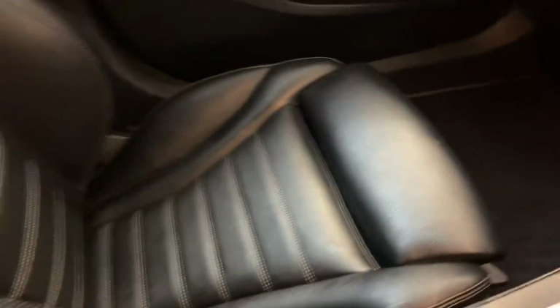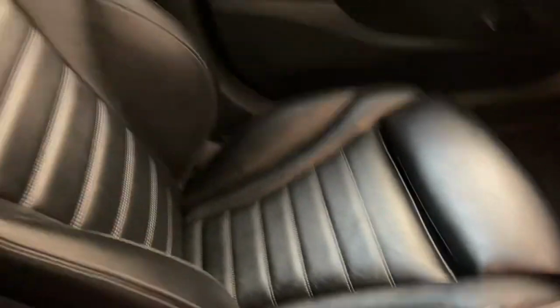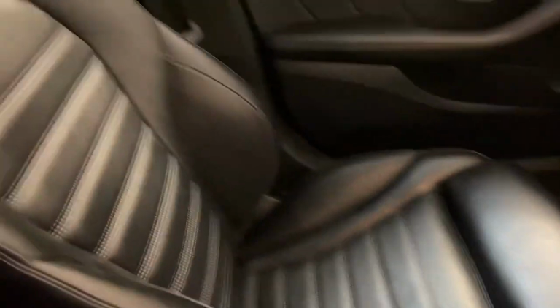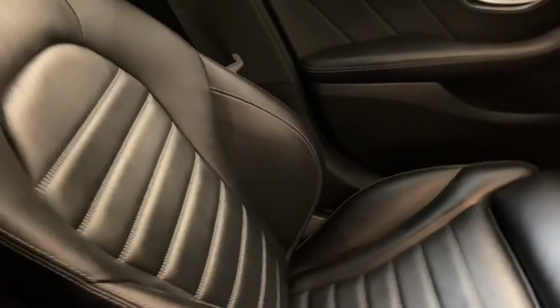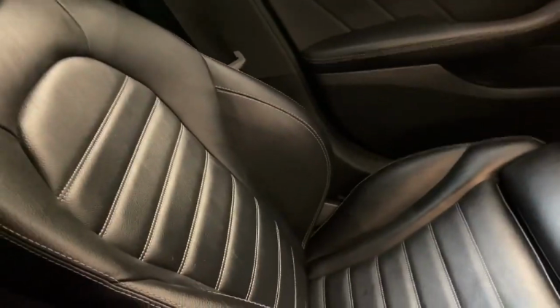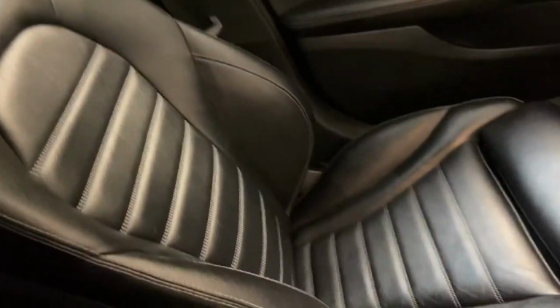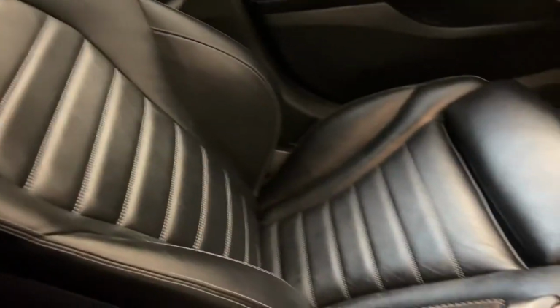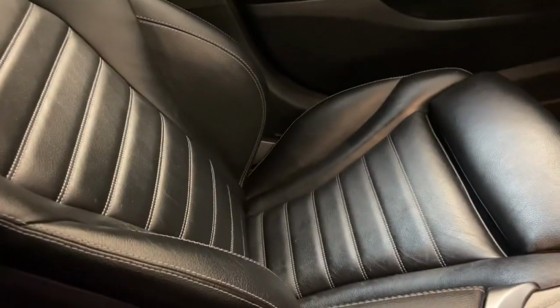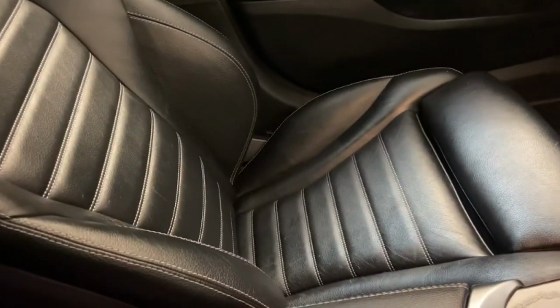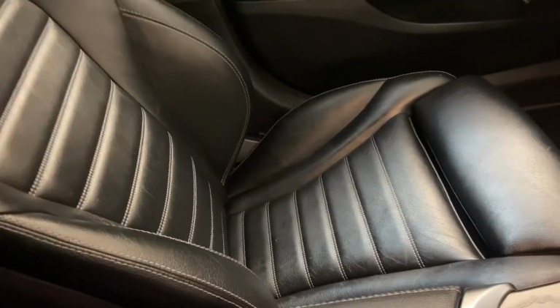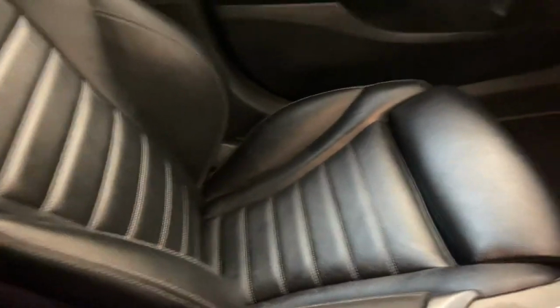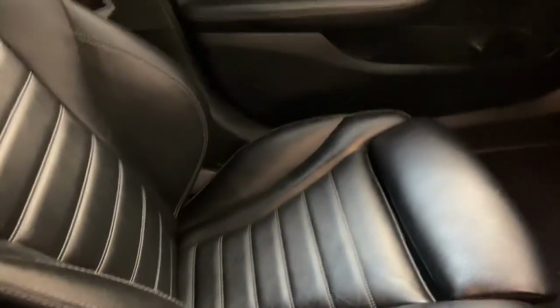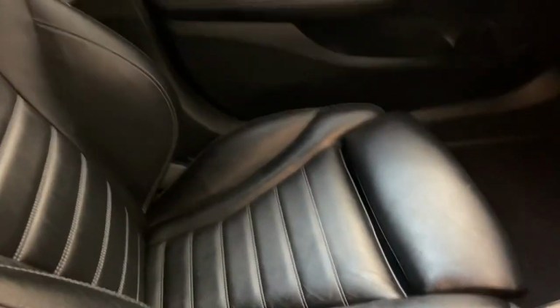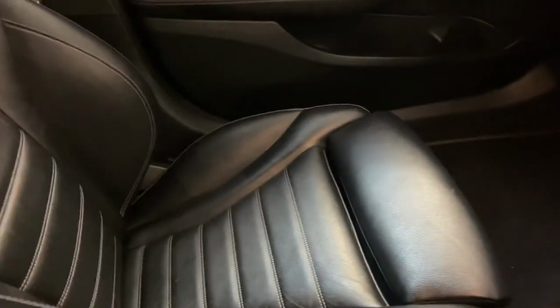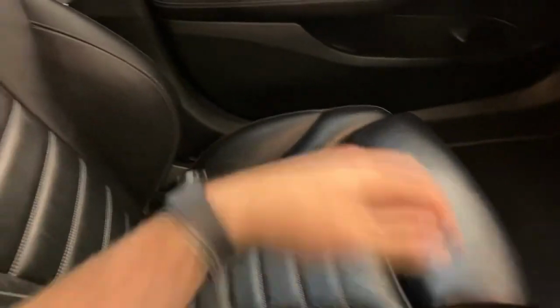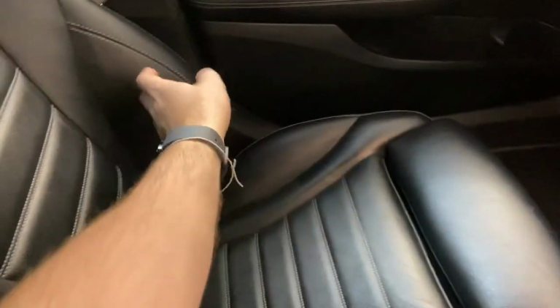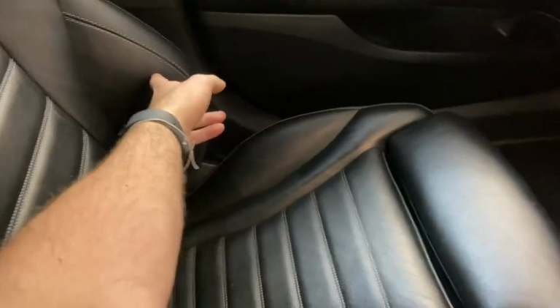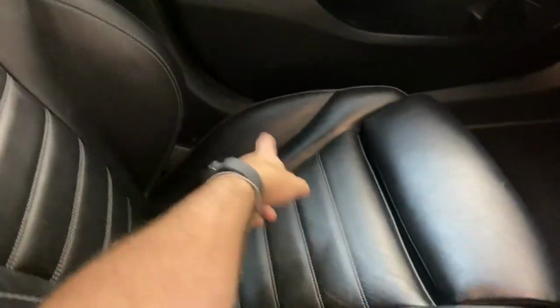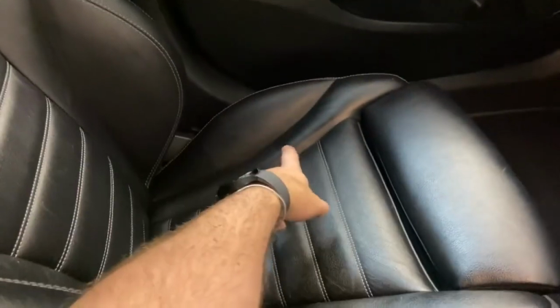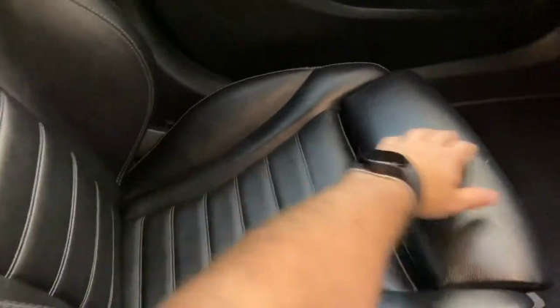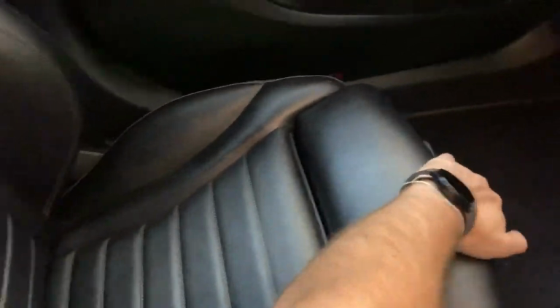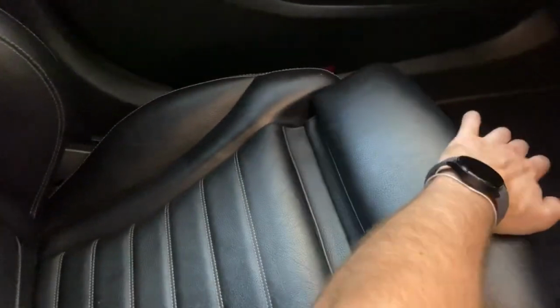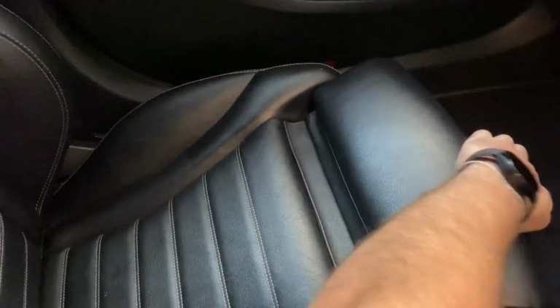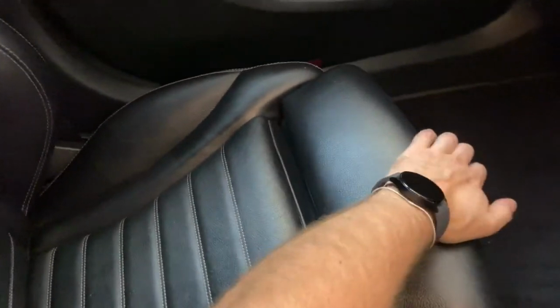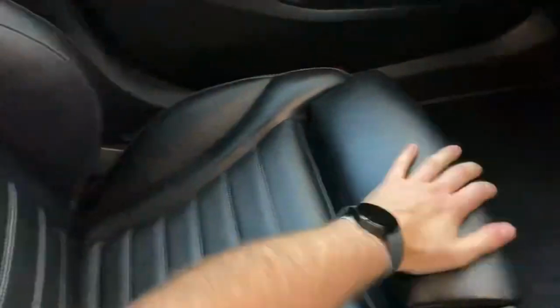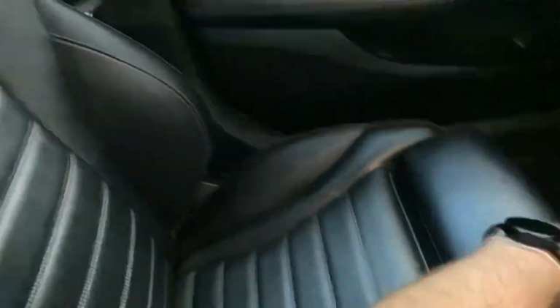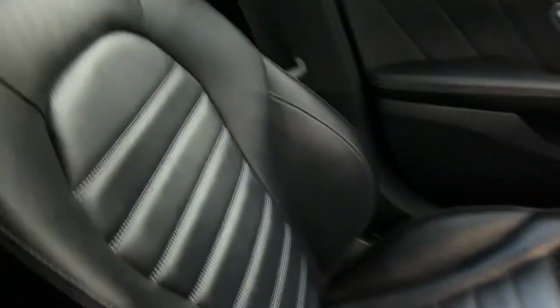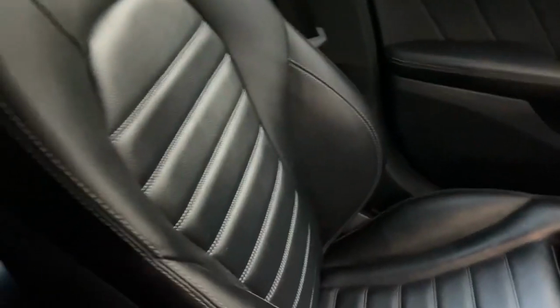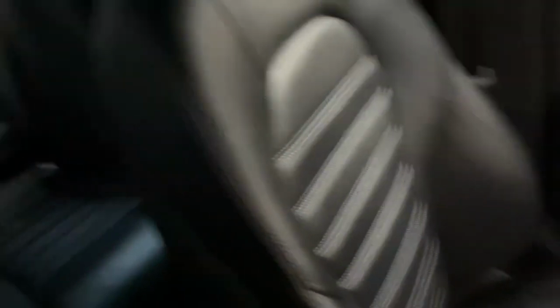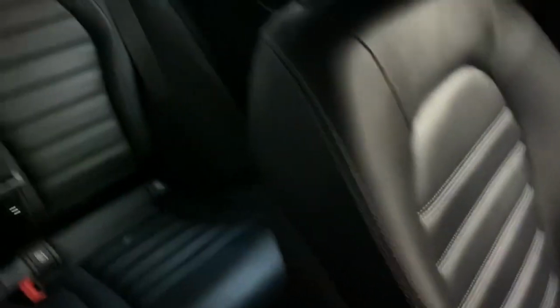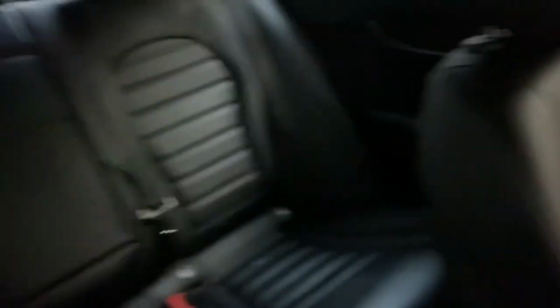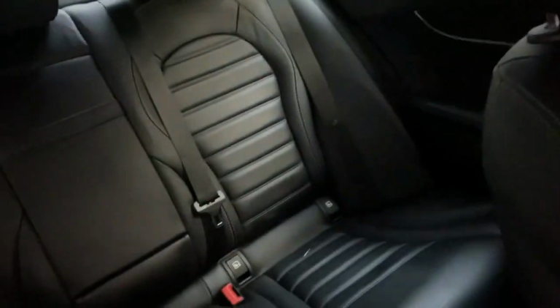Inside we have the AMG sports seats in leather — nice comfortable seats with big bolsters on the side of the base to keep you in place. You've also got thigh support if you need it, and a nice sporty feeling to the seats with good quality leather.